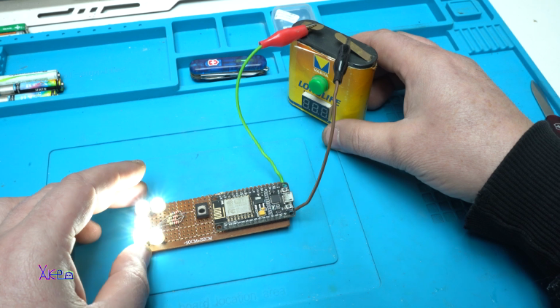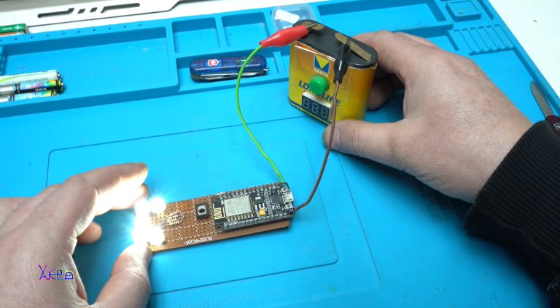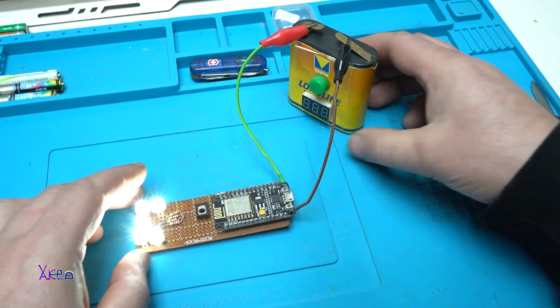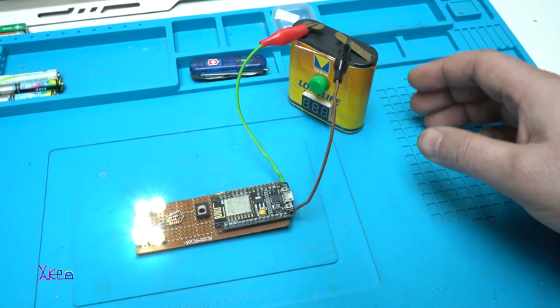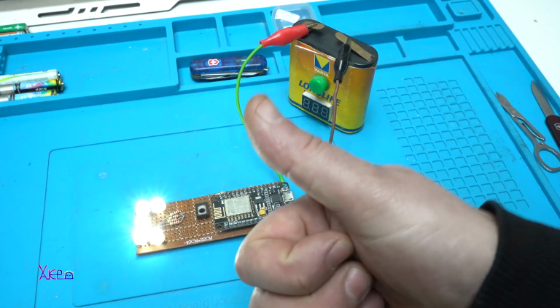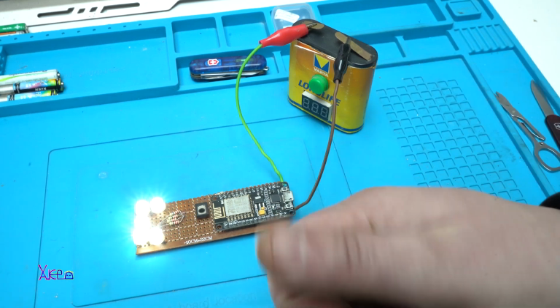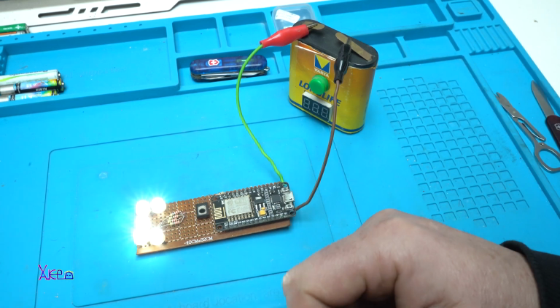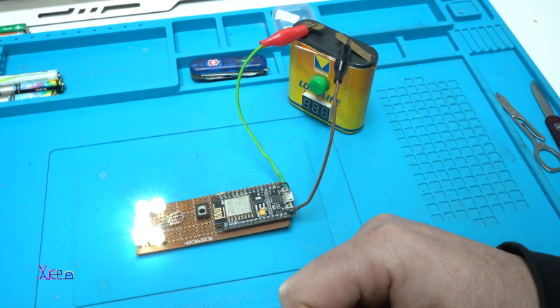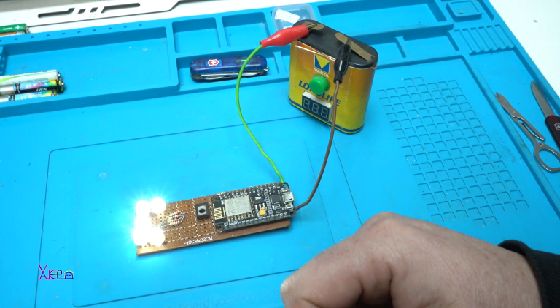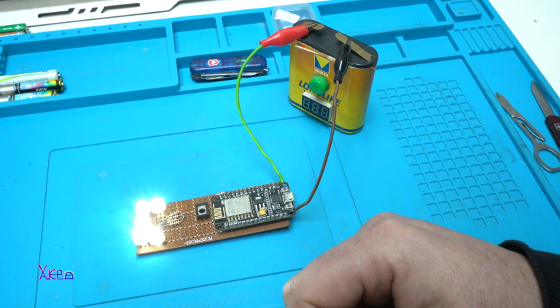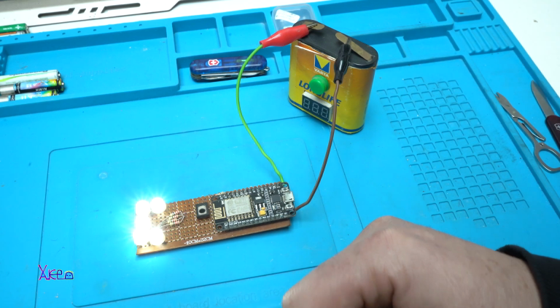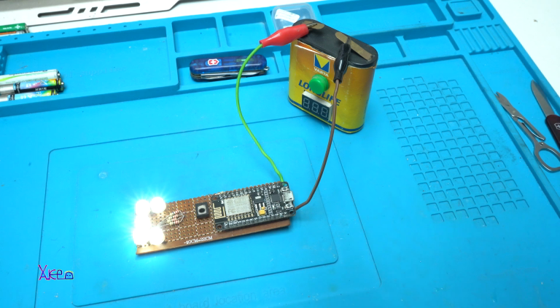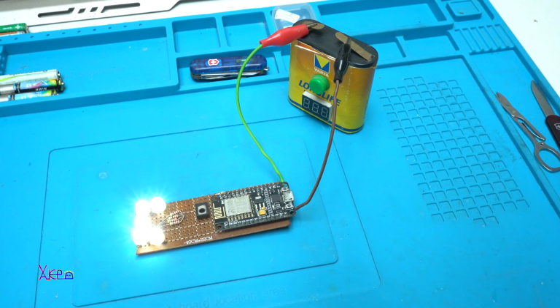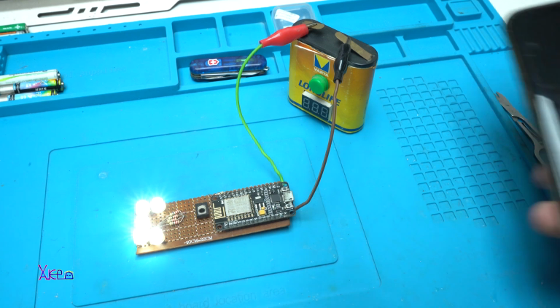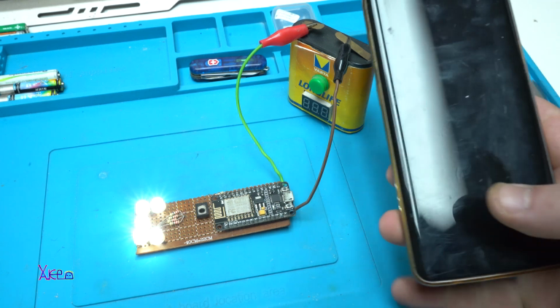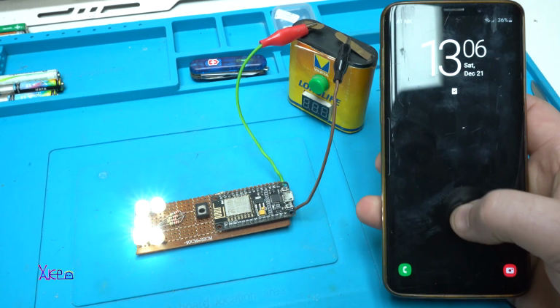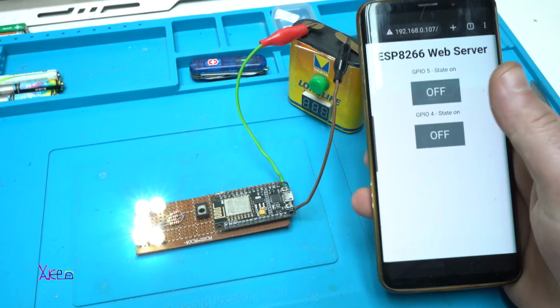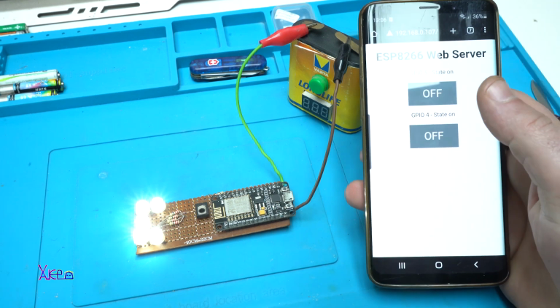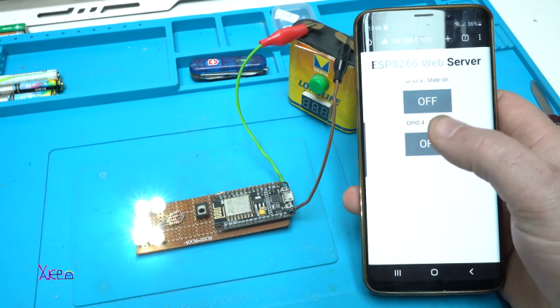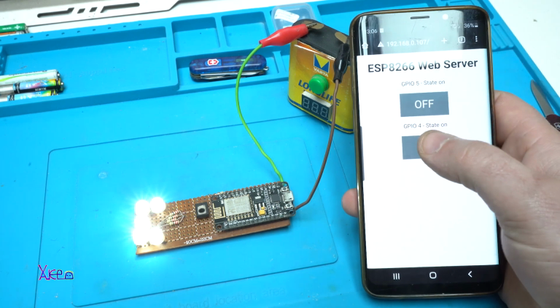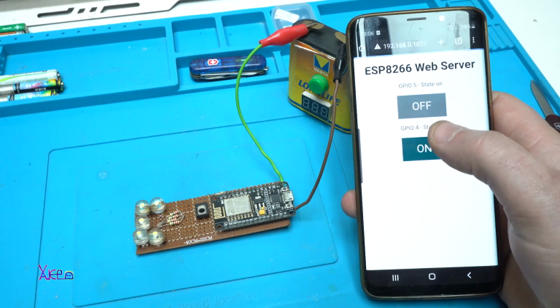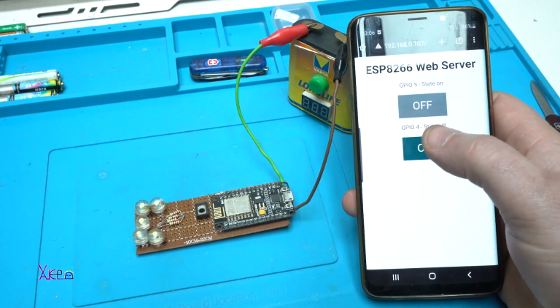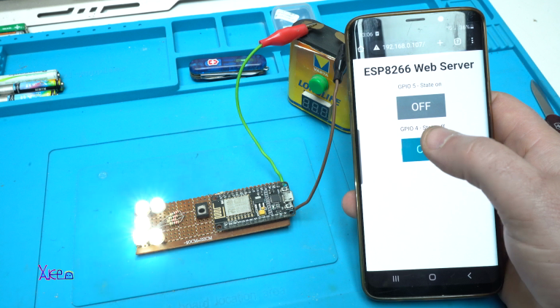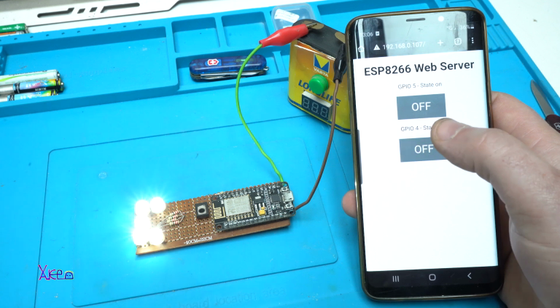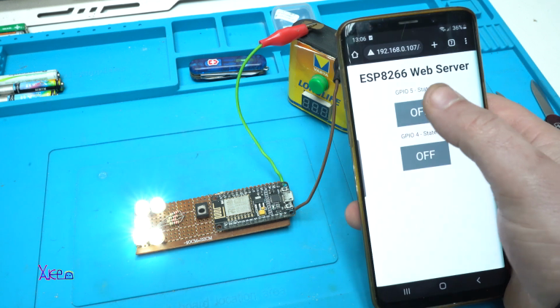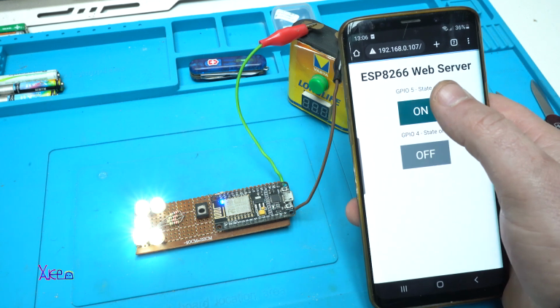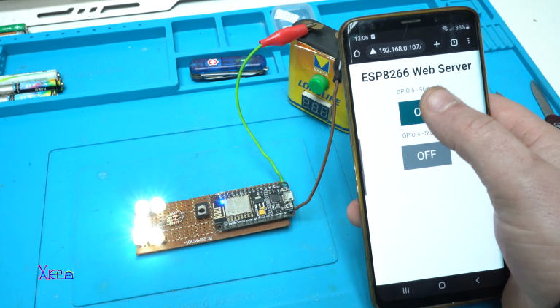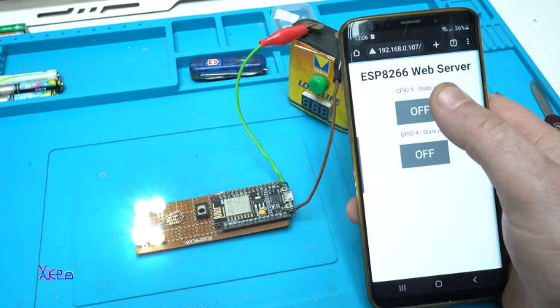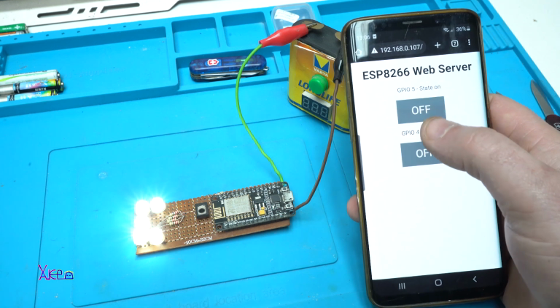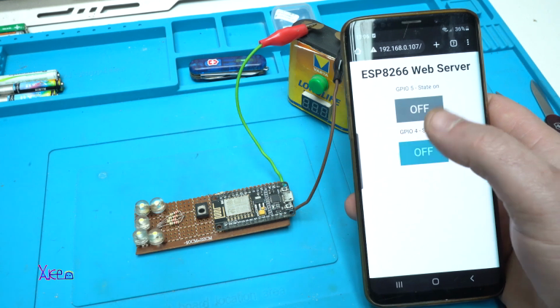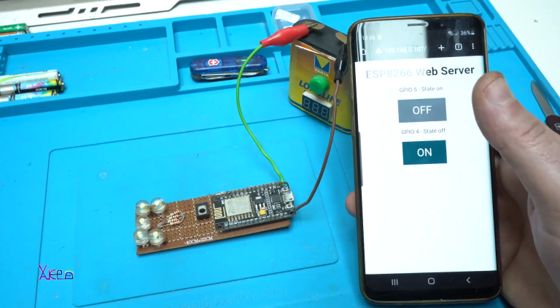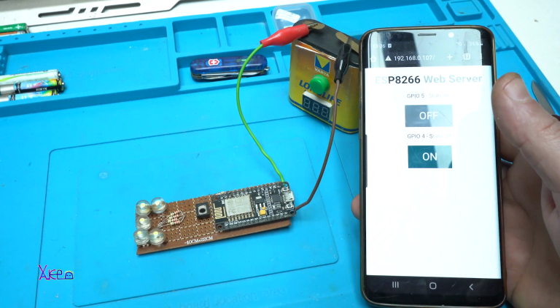That was the presentation of my little project — a web server using the ESP8266 module. Thanks for watching! Please give a like, share, and subscribe to my channel. See ya — working great!